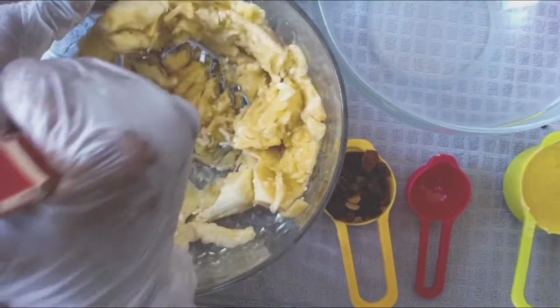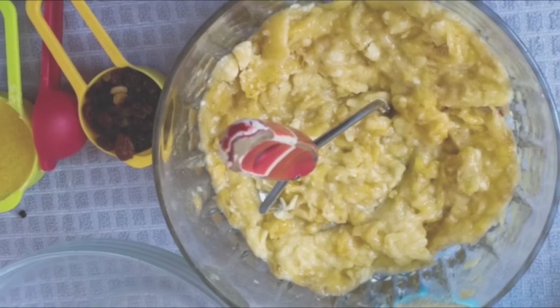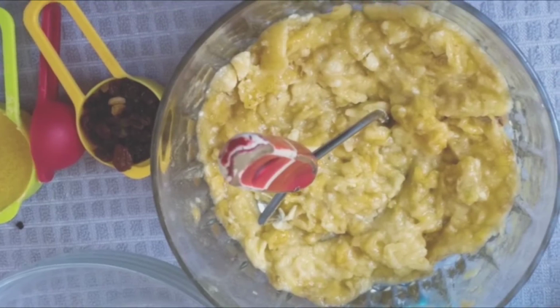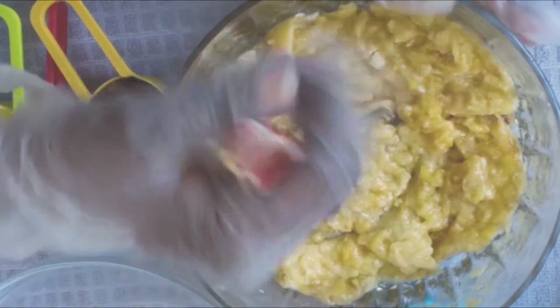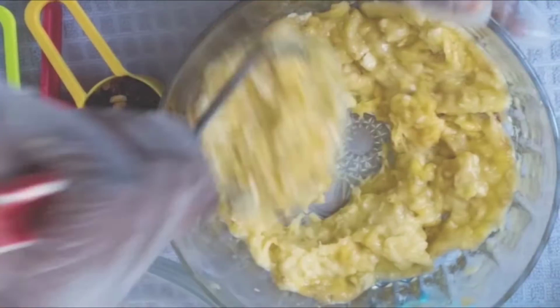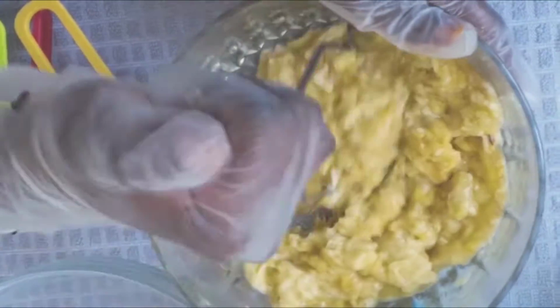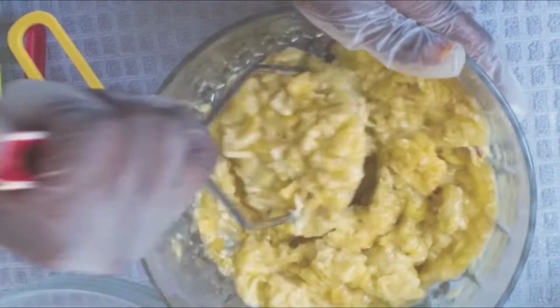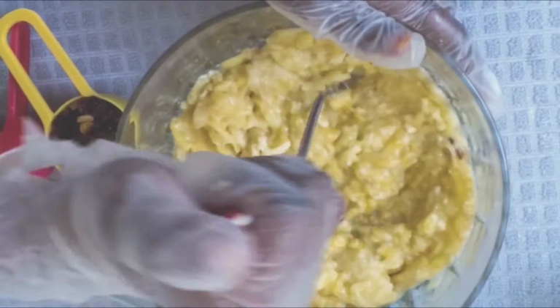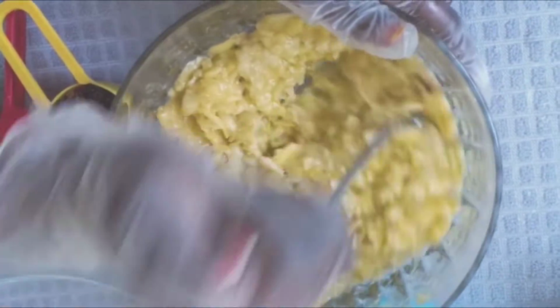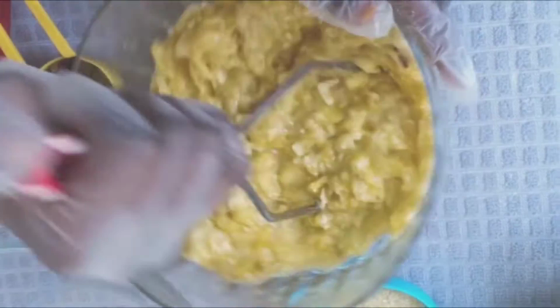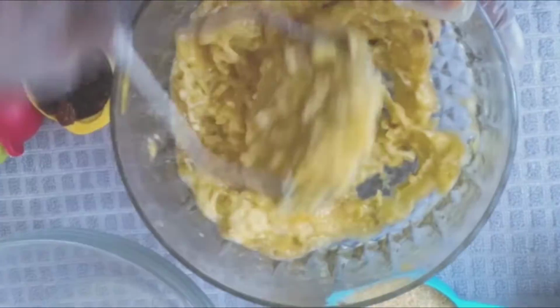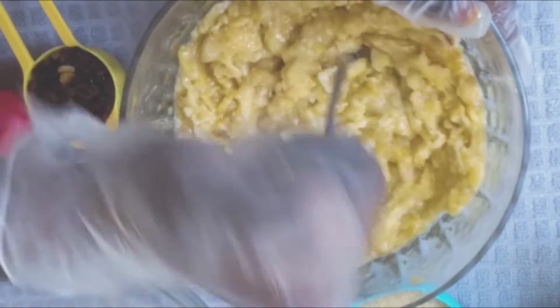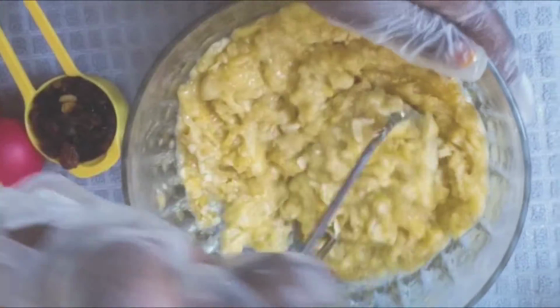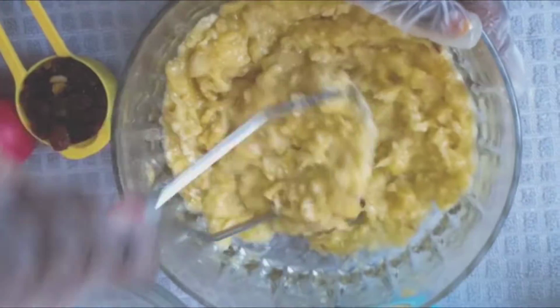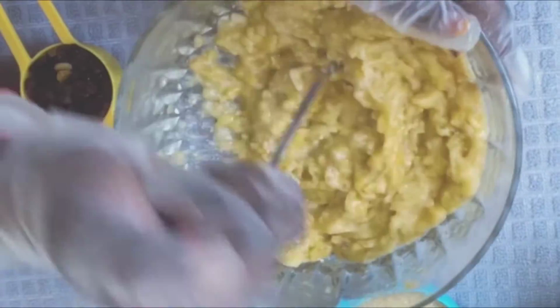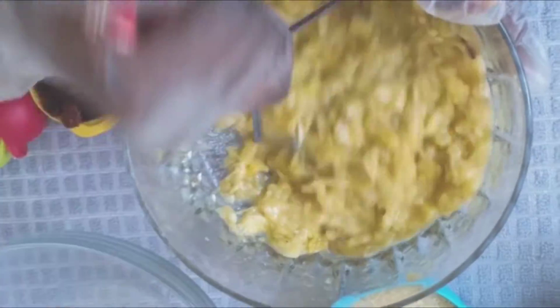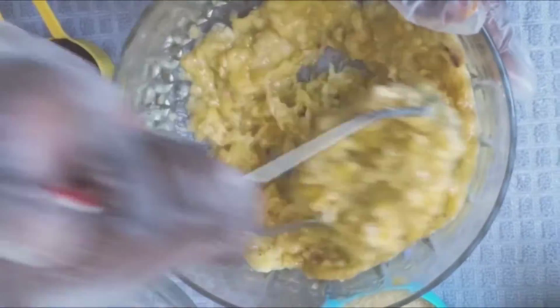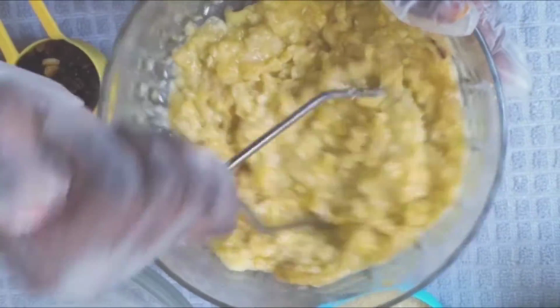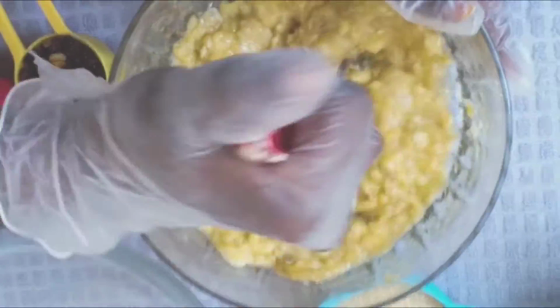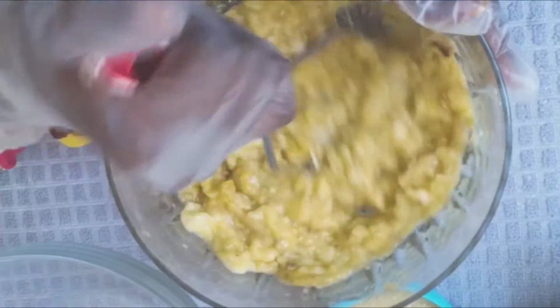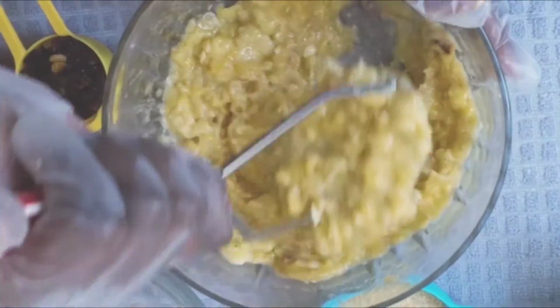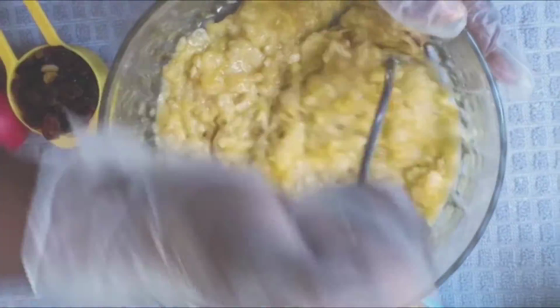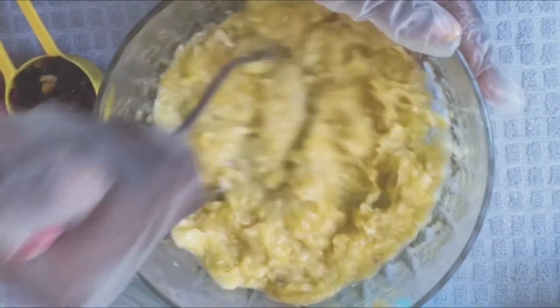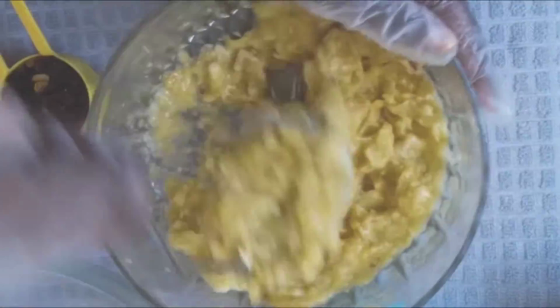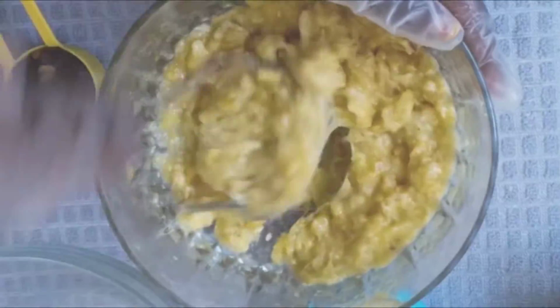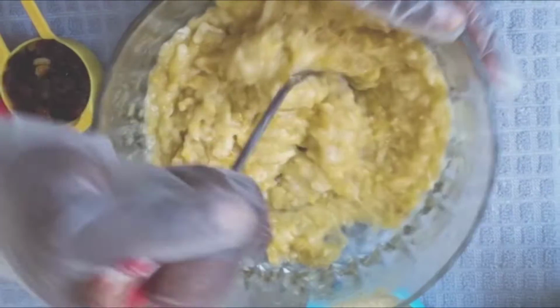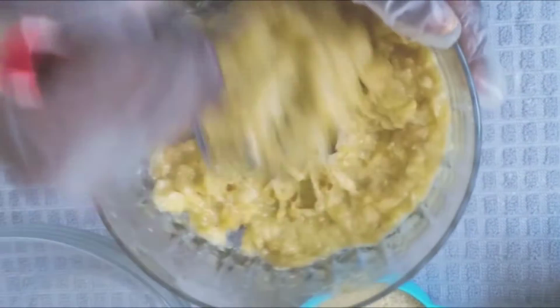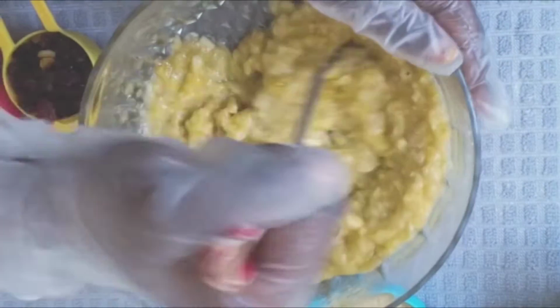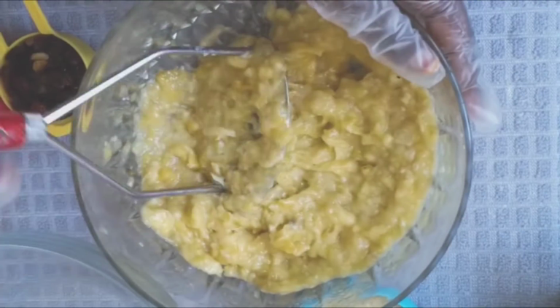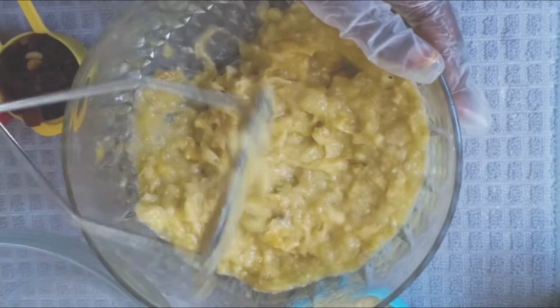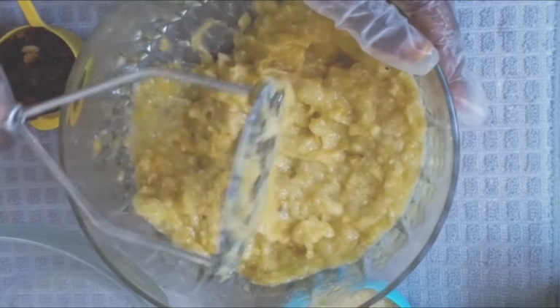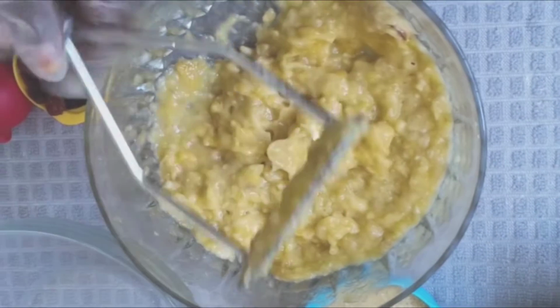Today we're going to make a standard banana bread recipe. We're going to start by preheating our oven to 350°F, and then oil your pan — you can use butter, oil, or parchment paper.